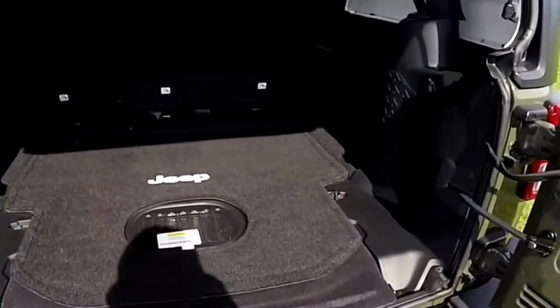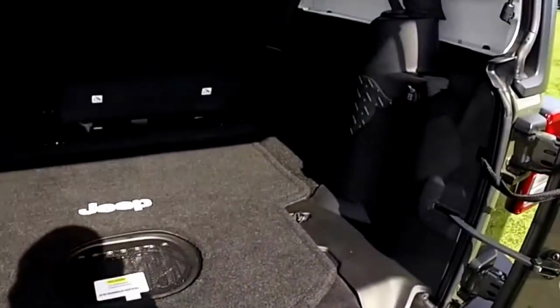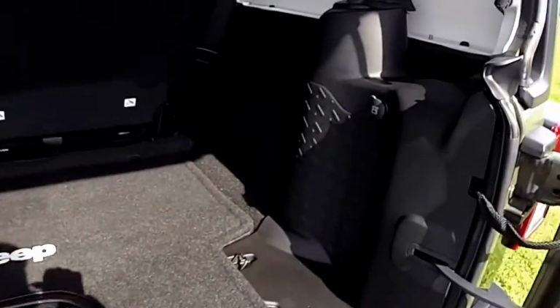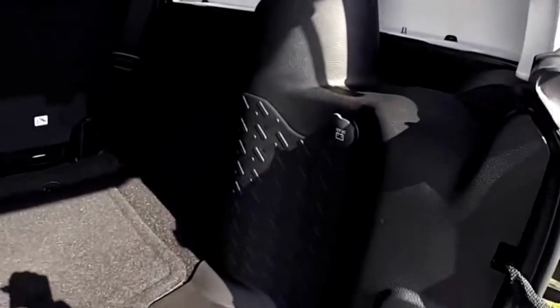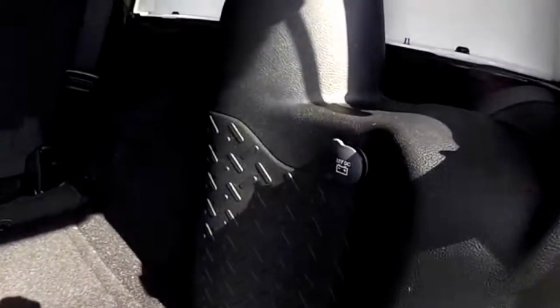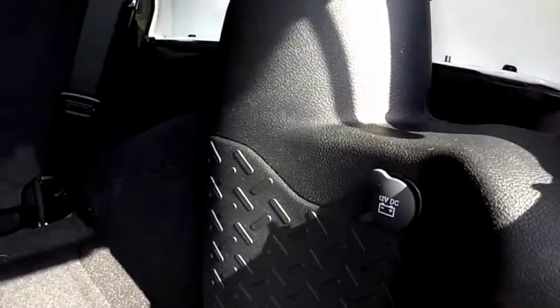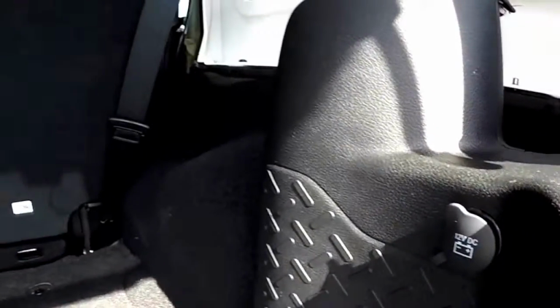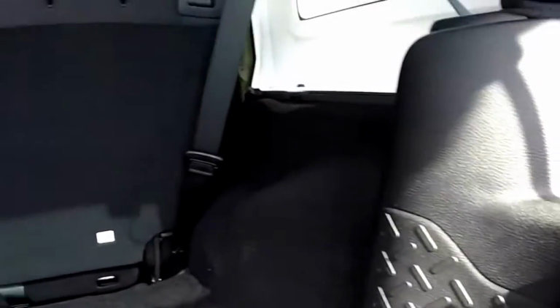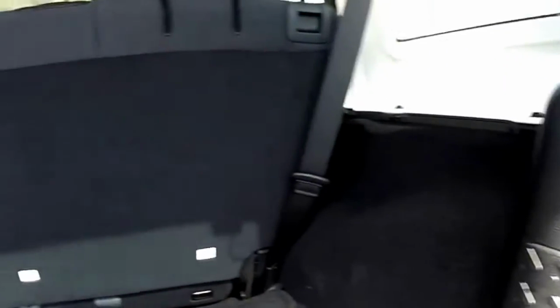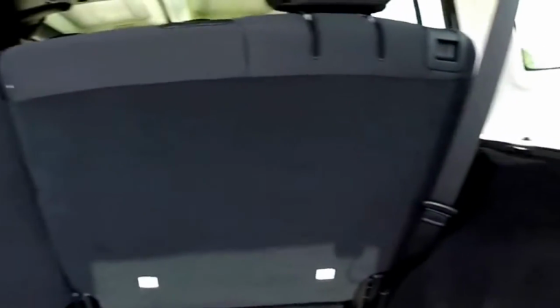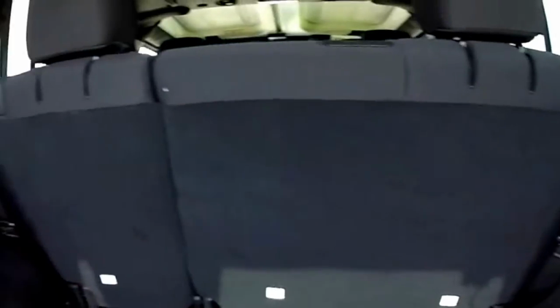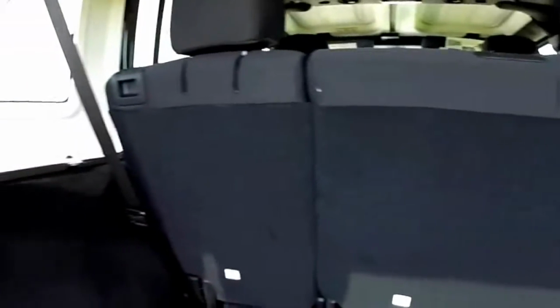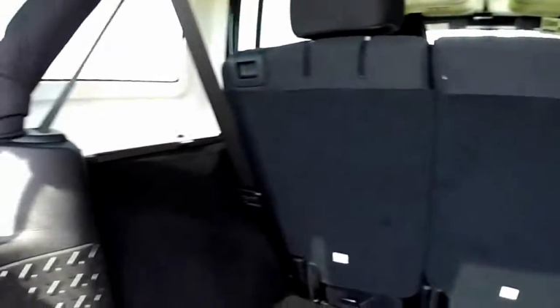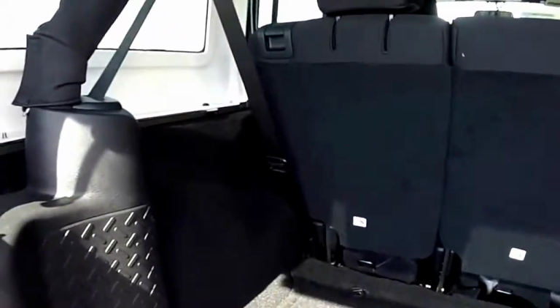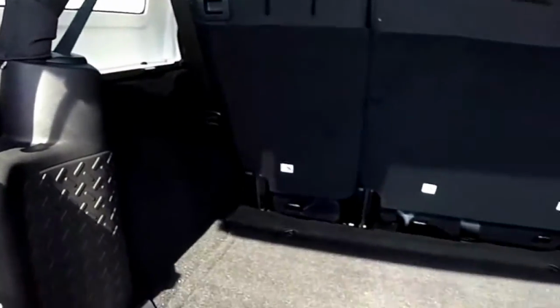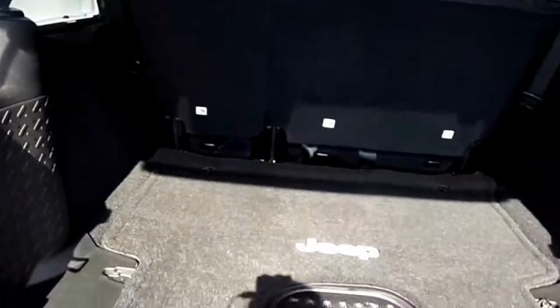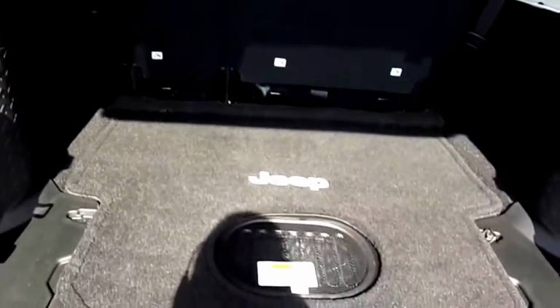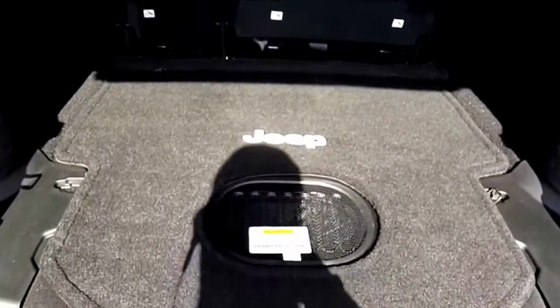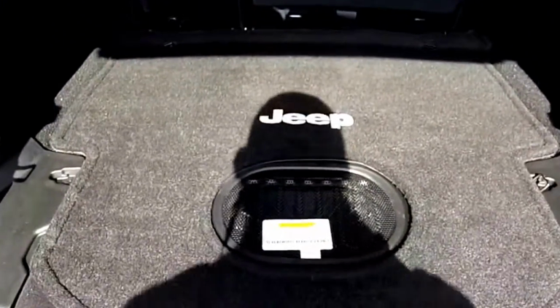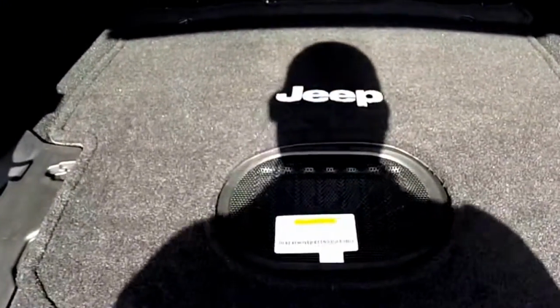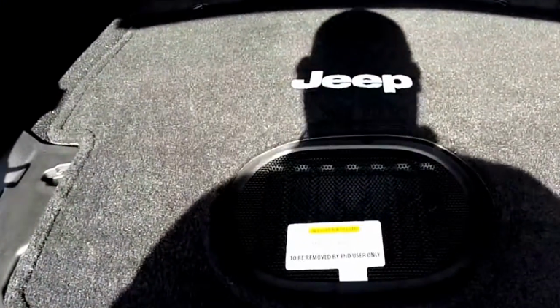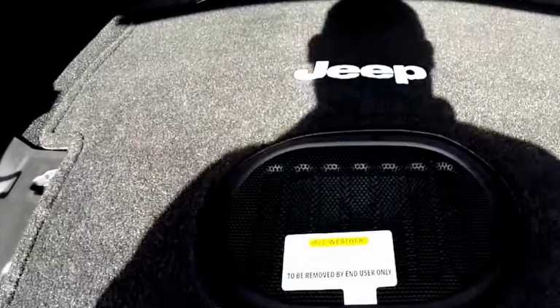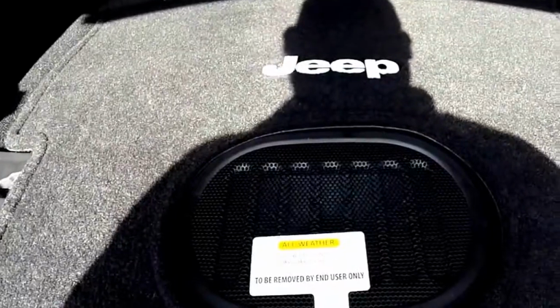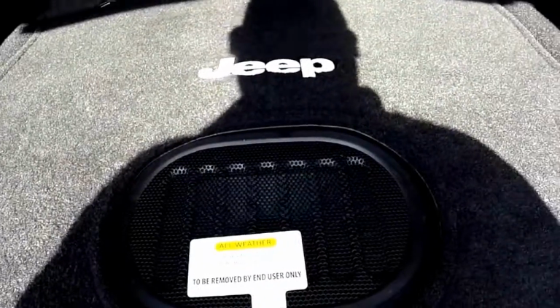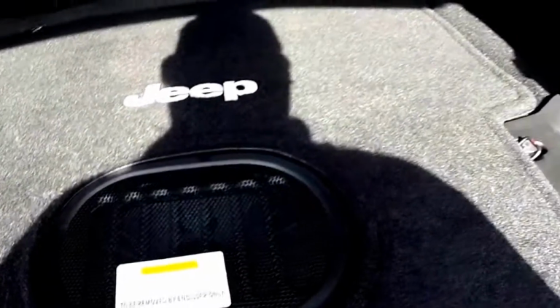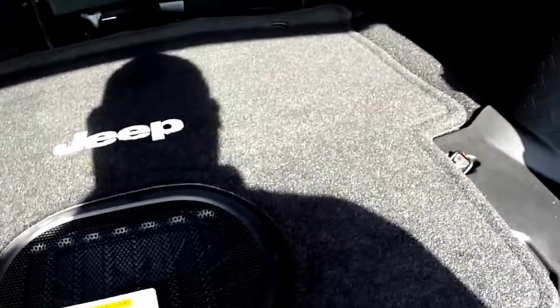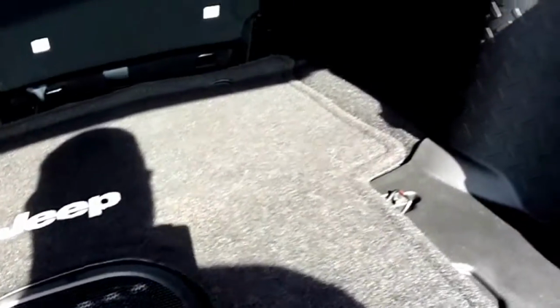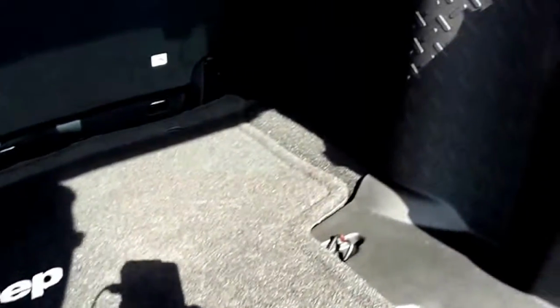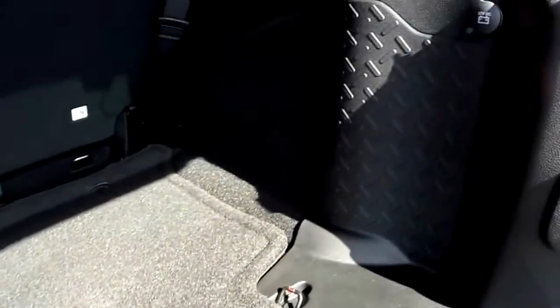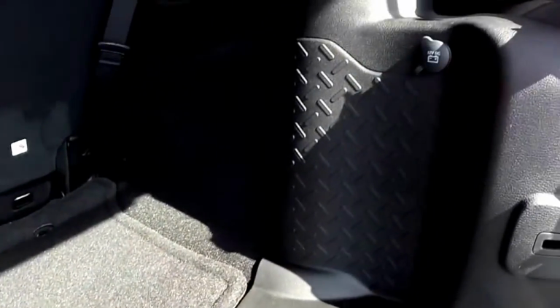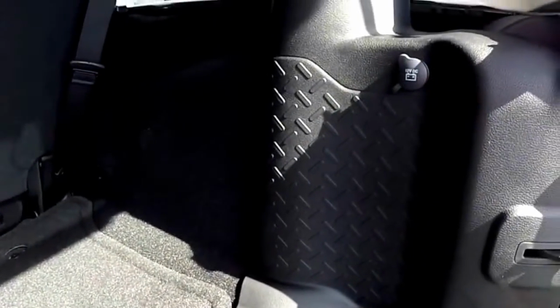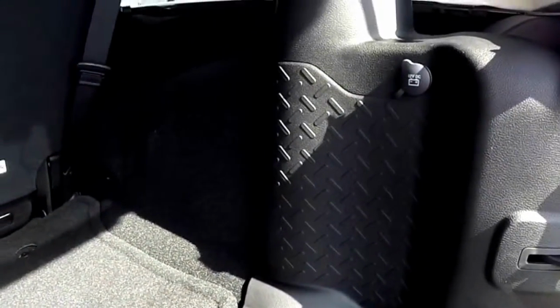Taking a look at the luggage area — there's a 12-volt power point. With the new sound system, the subwoofer has been moved to the floor and is all weather, rather than being mounted on the side.